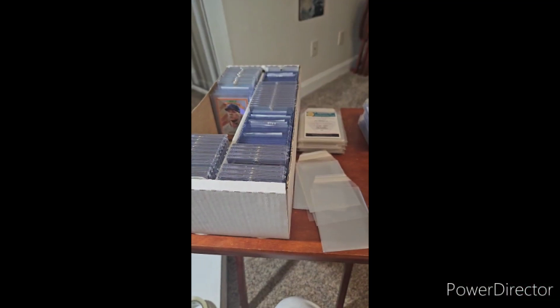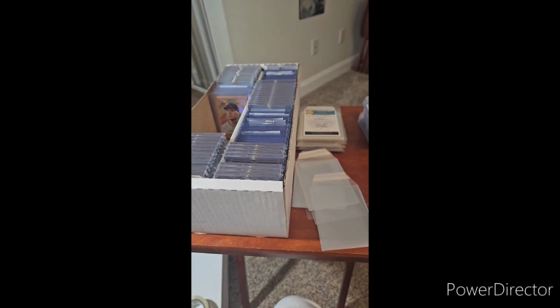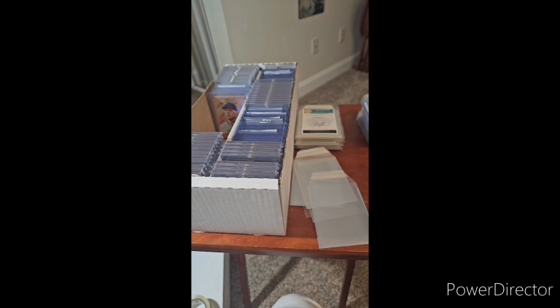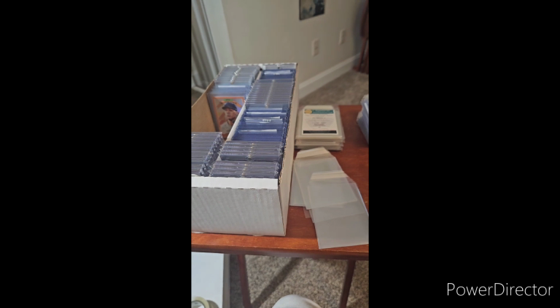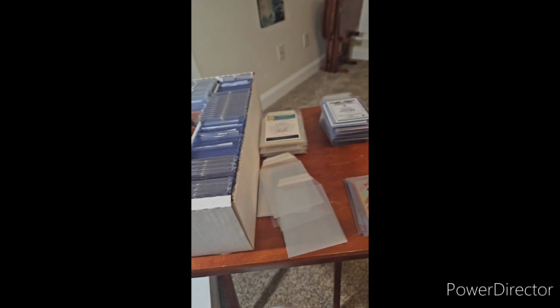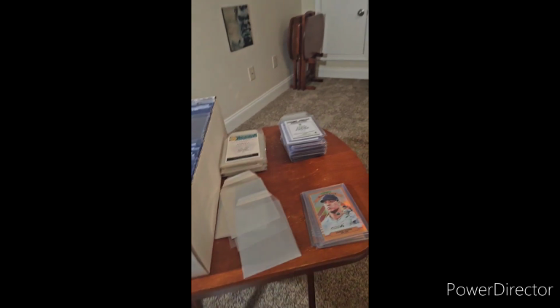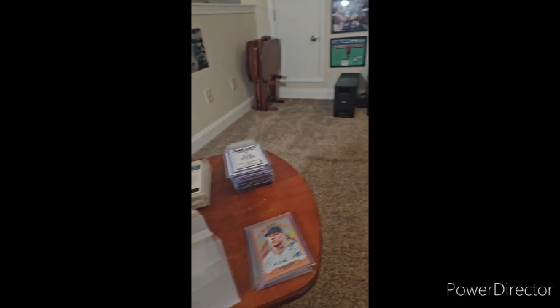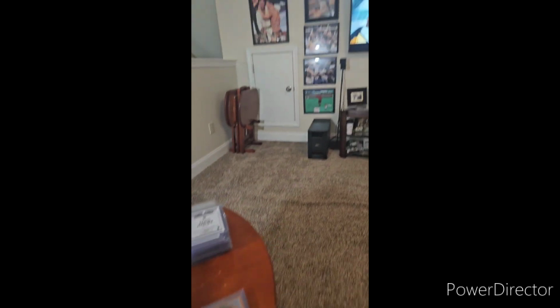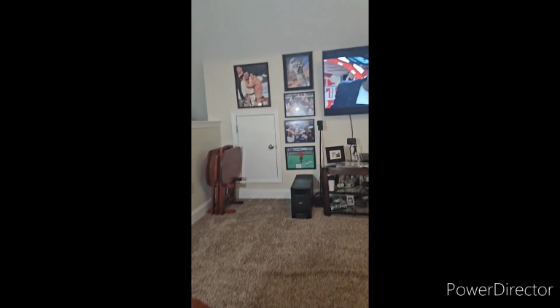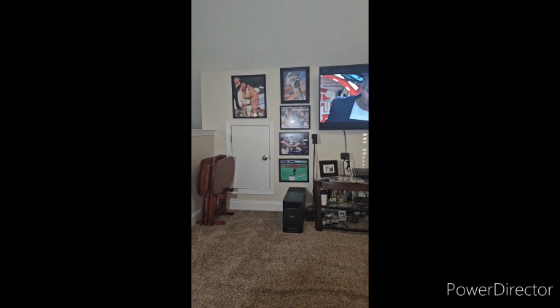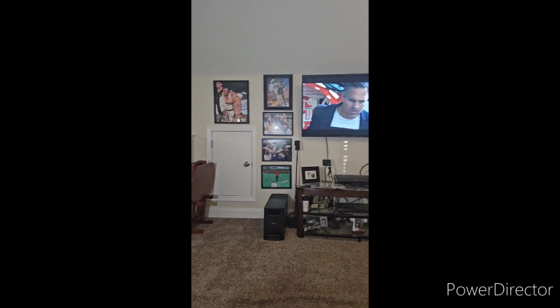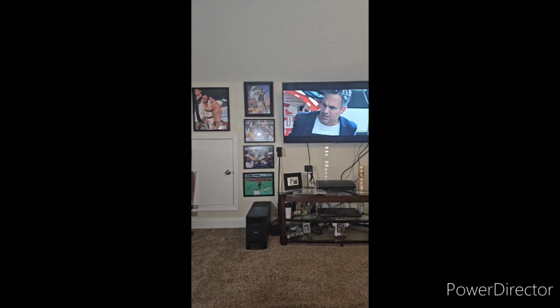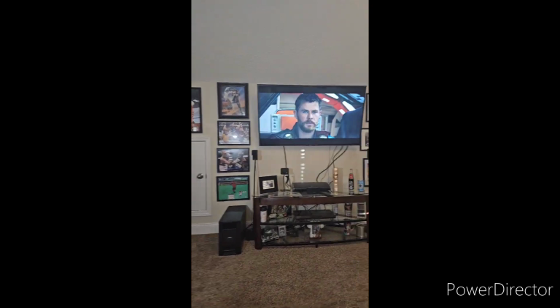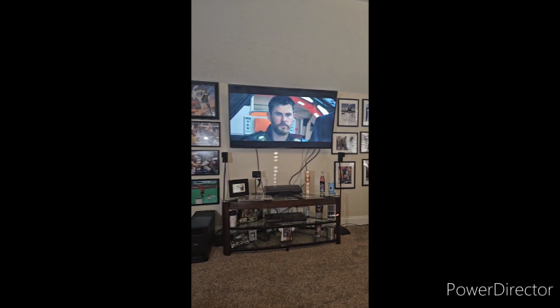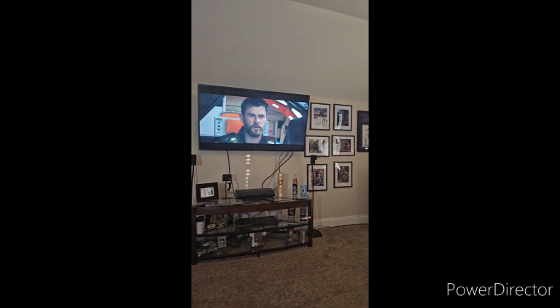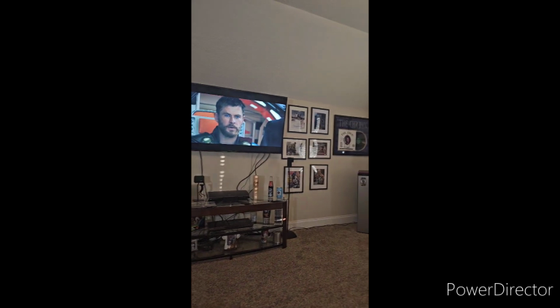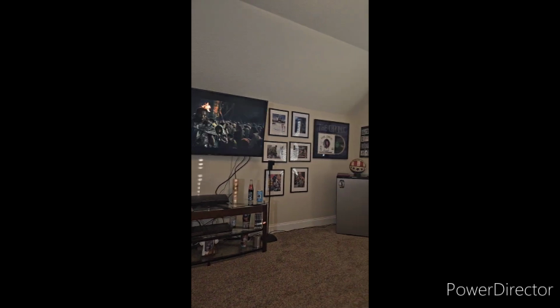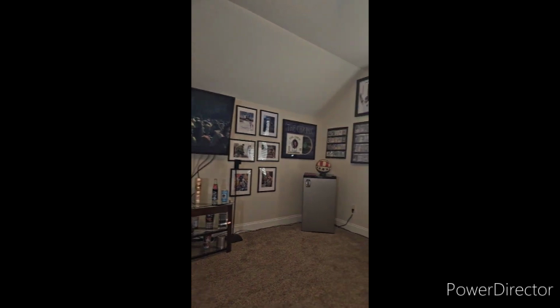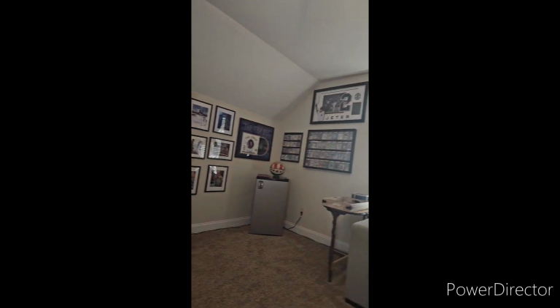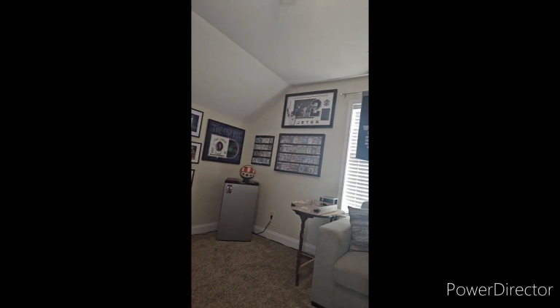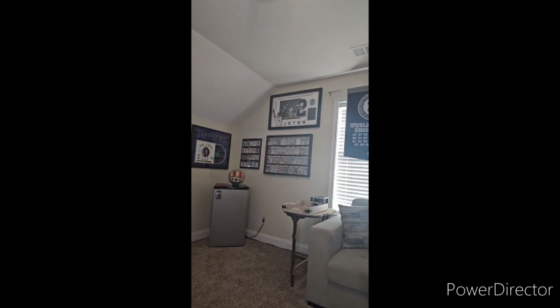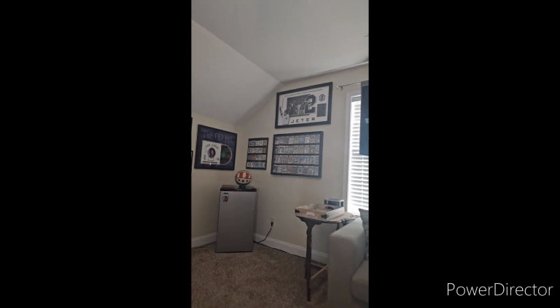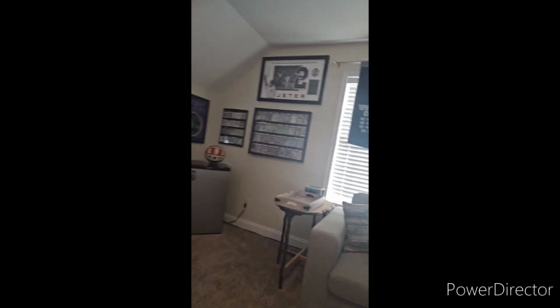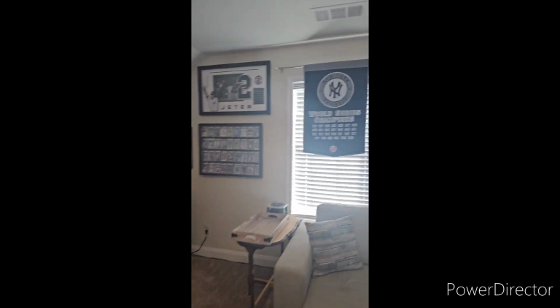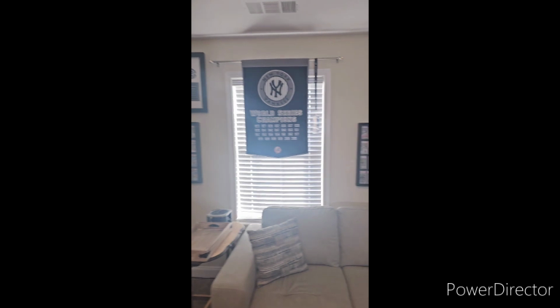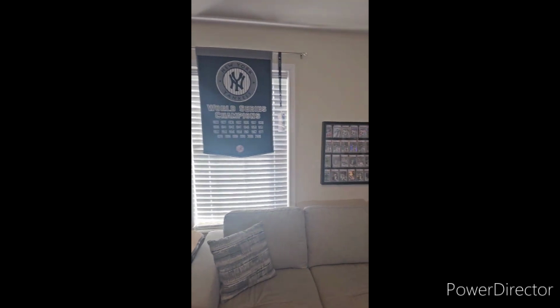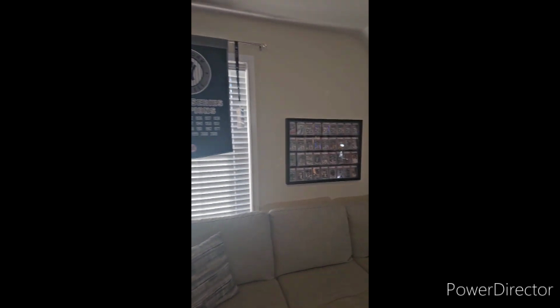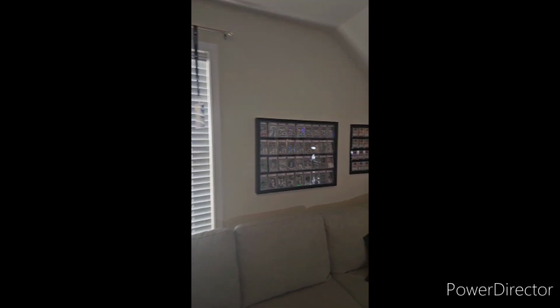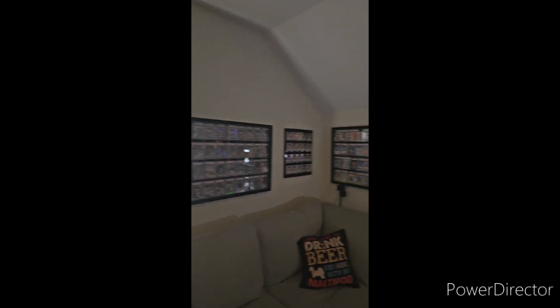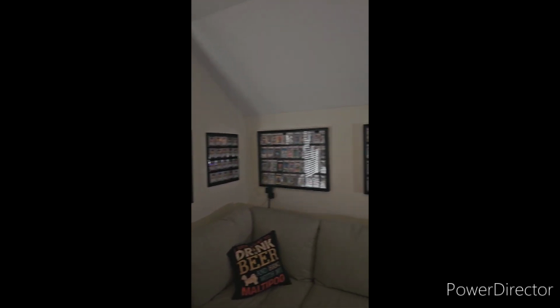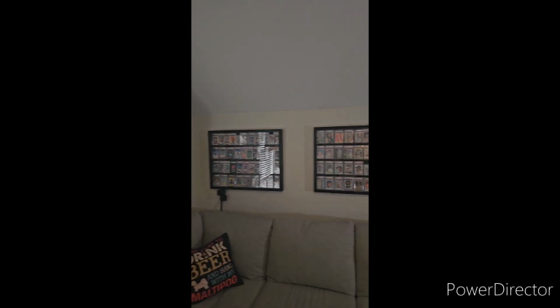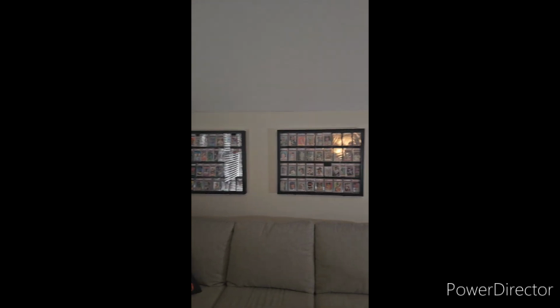What's up card family, happy Sunday! It's been a while since I've done a video. I'm in here watching Thor Ragnarok, kind of looking around the cave here. I stand up and grunt like an old man. So I've redone this whole room, got everything kind of laid out.